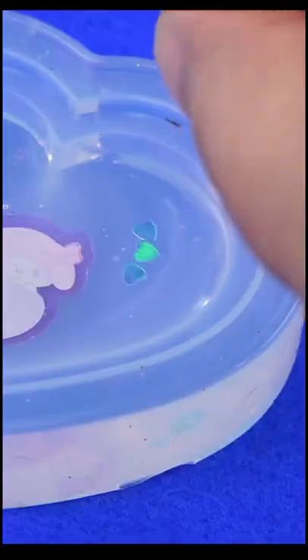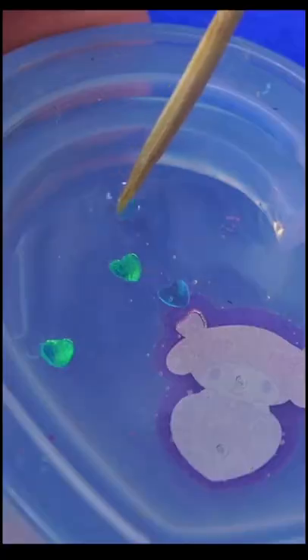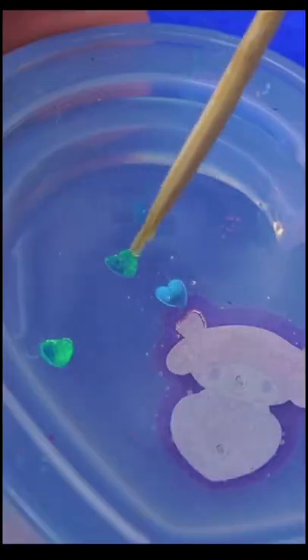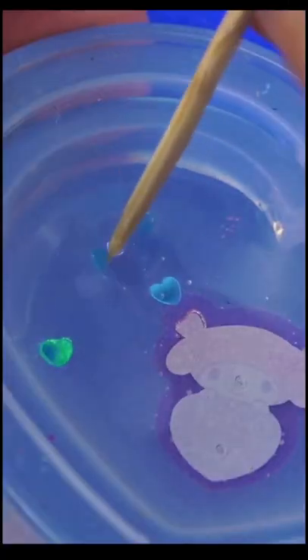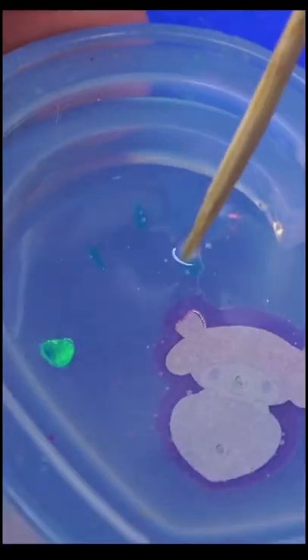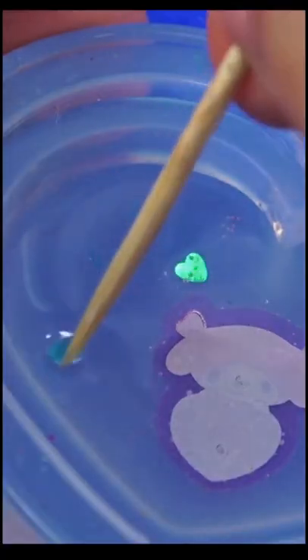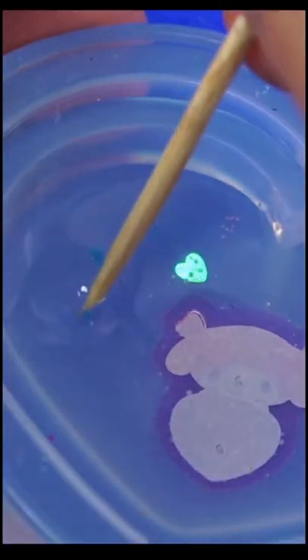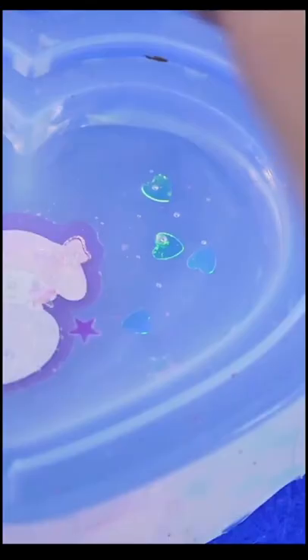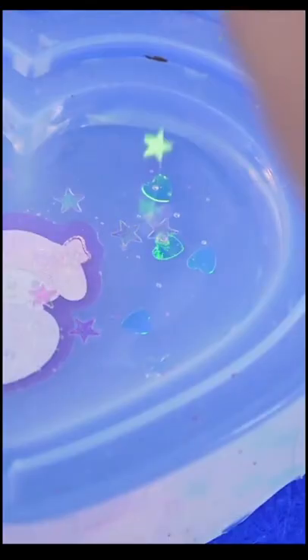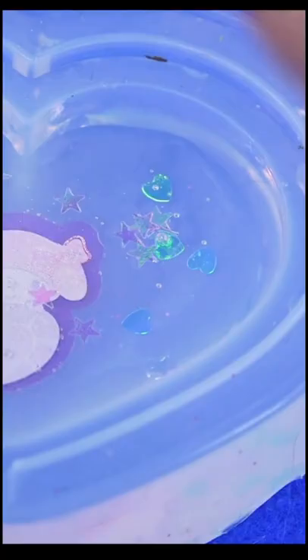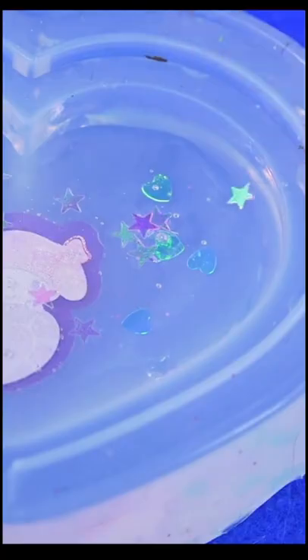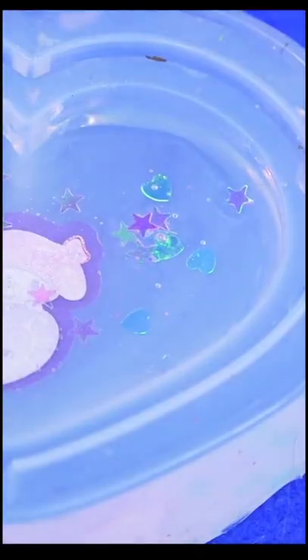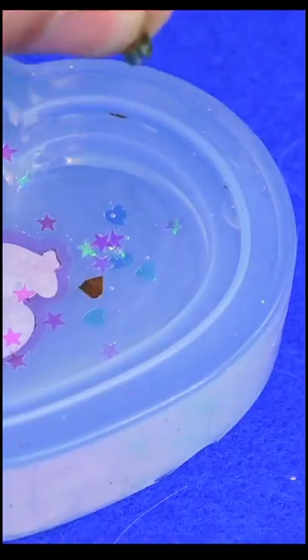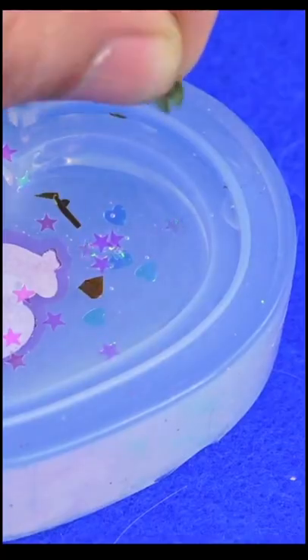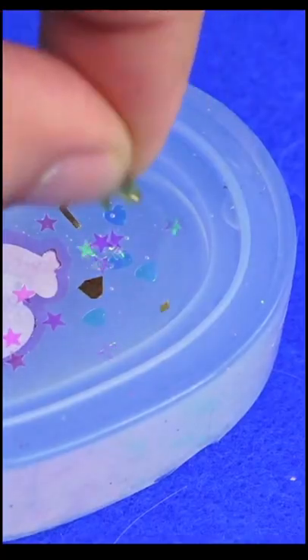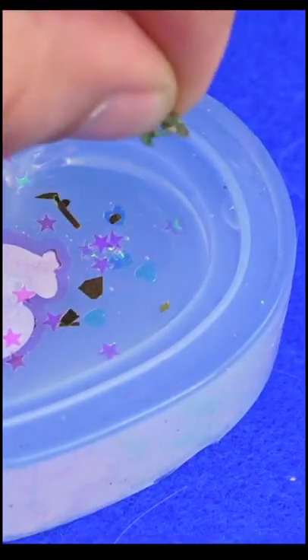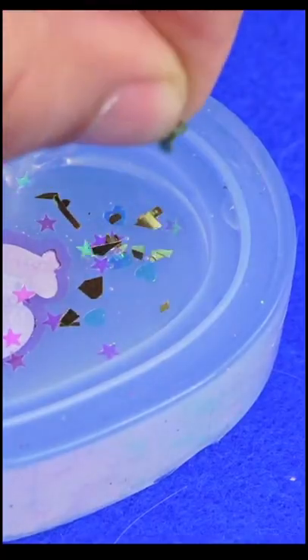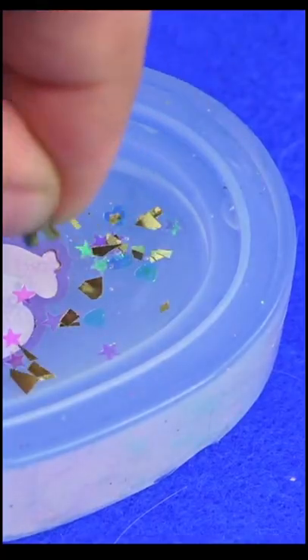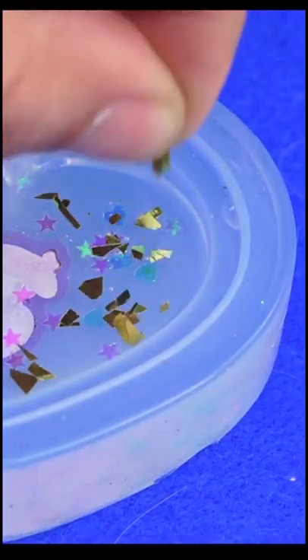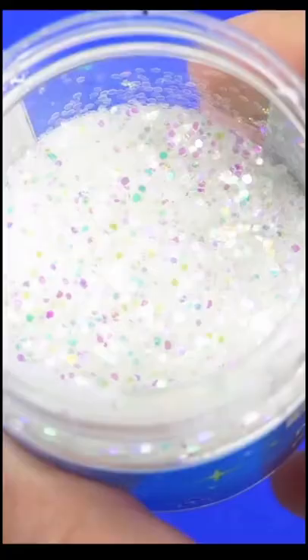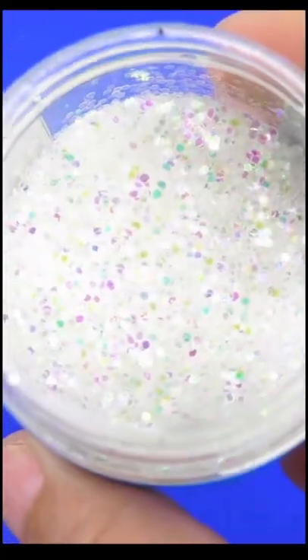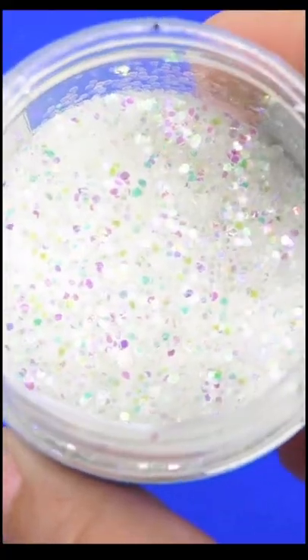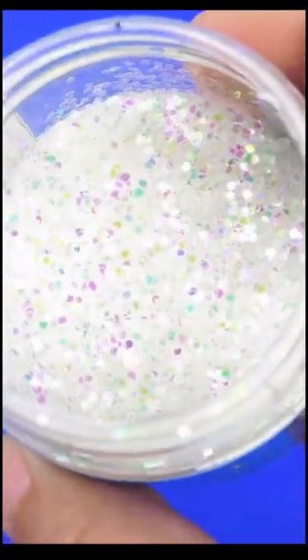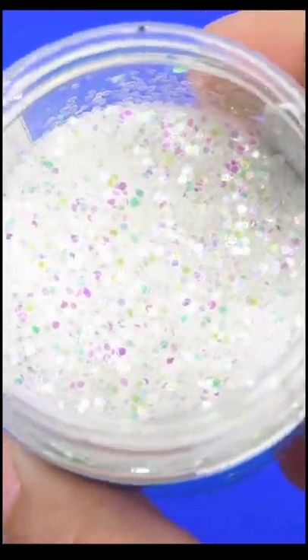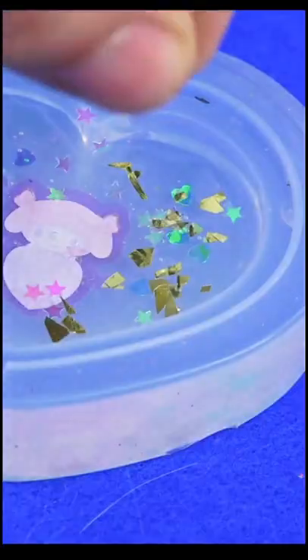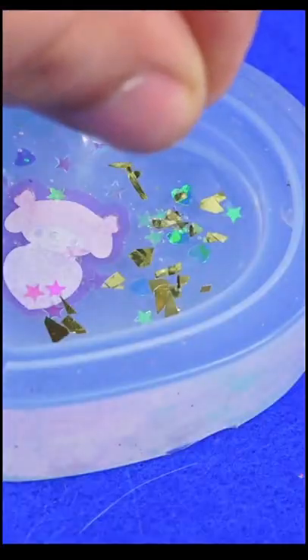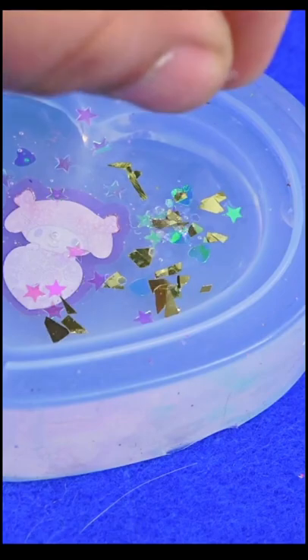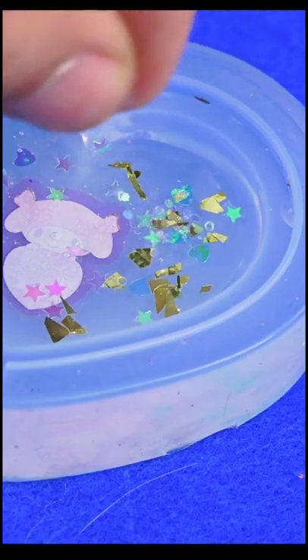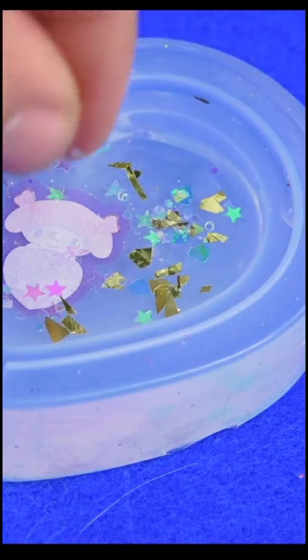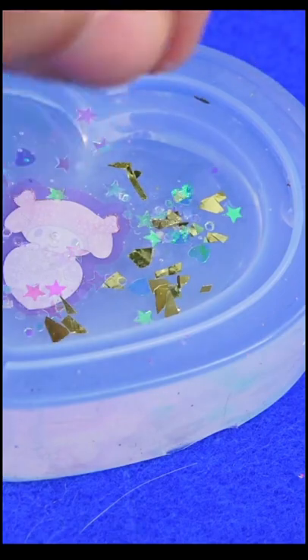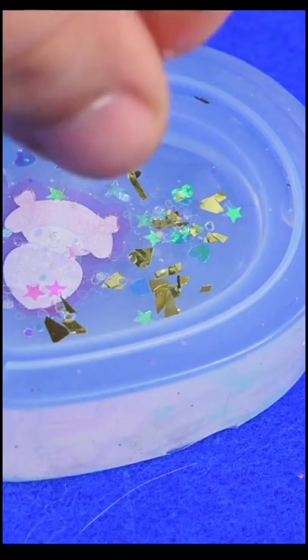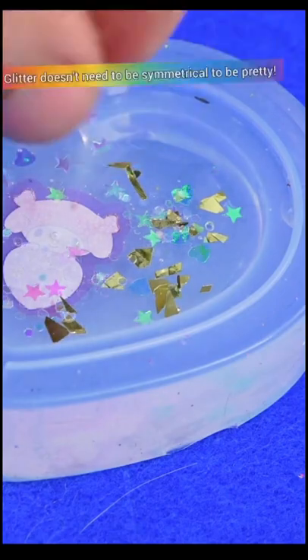At first you're going to want to put whatever glitter you want that's going to stay on top, wait half an hour, and then put whatever glitter you want at the back right there. That way it doesn't sink to the bottom.